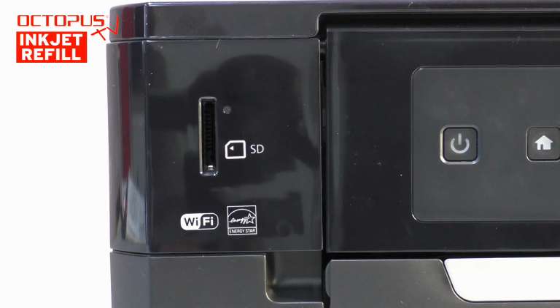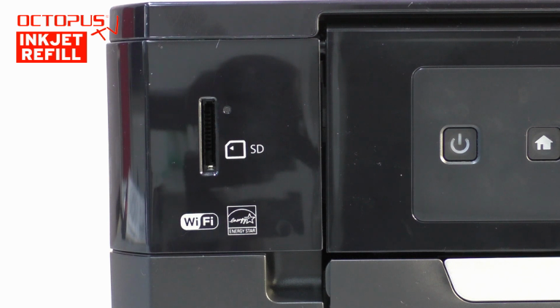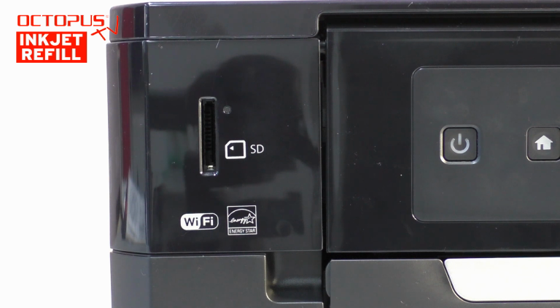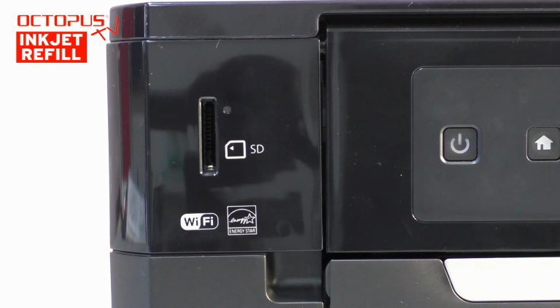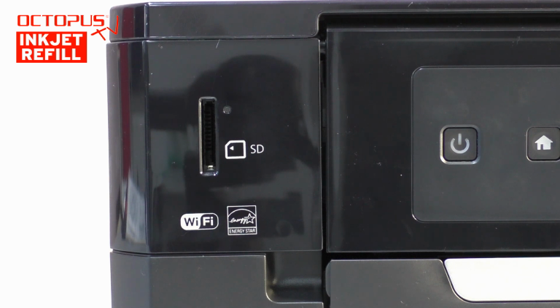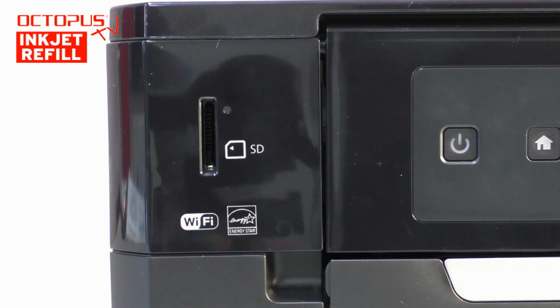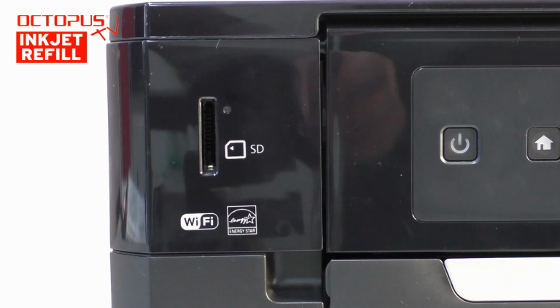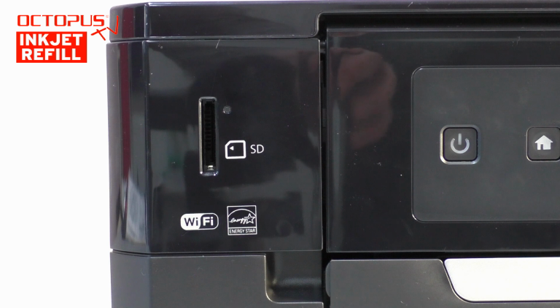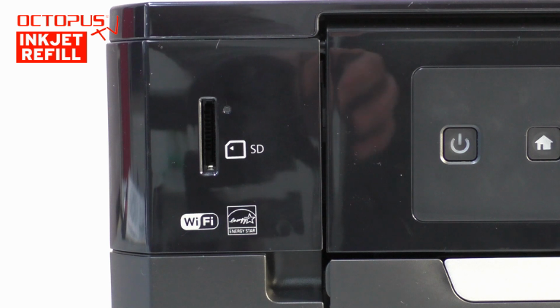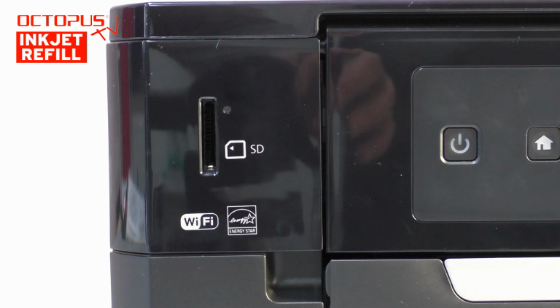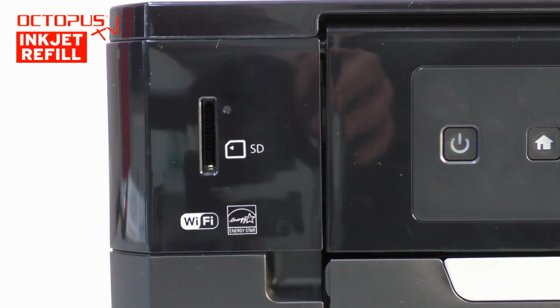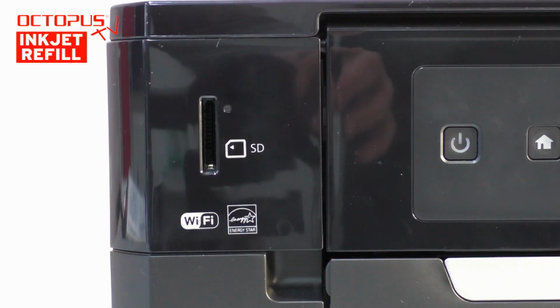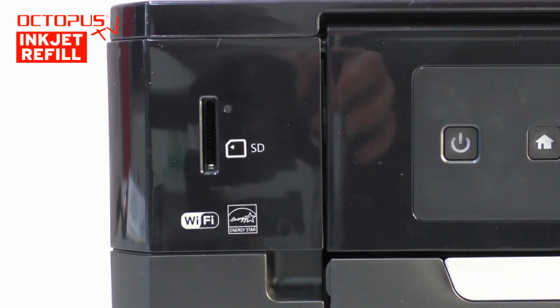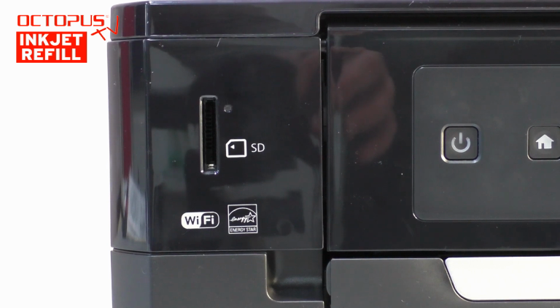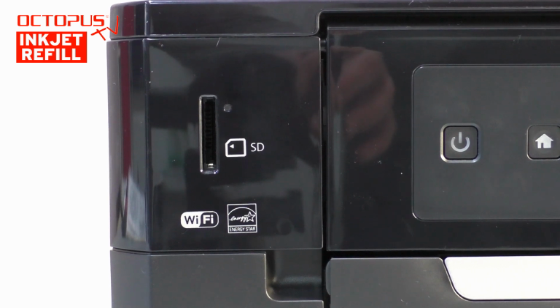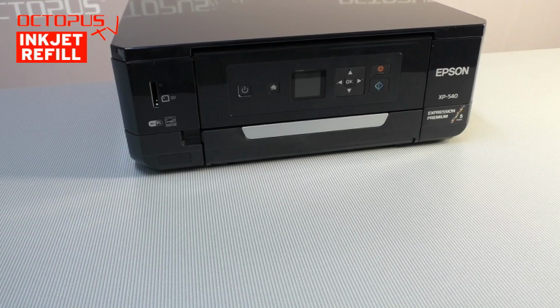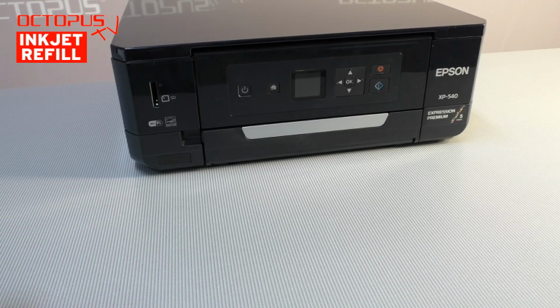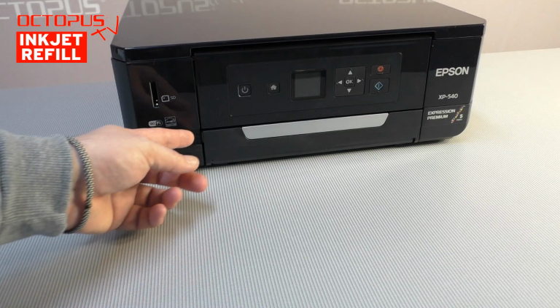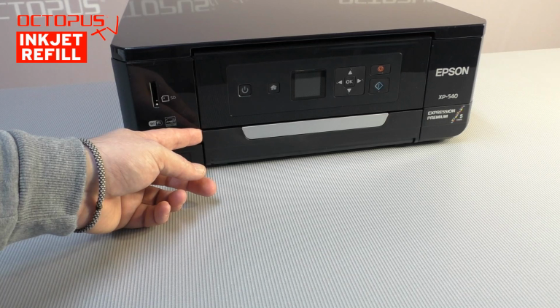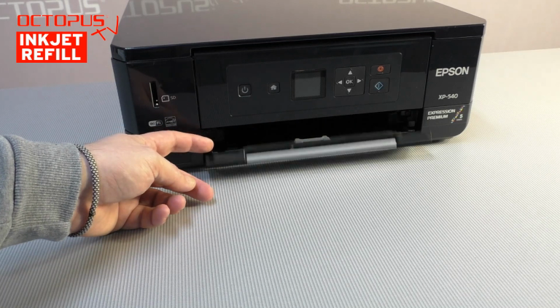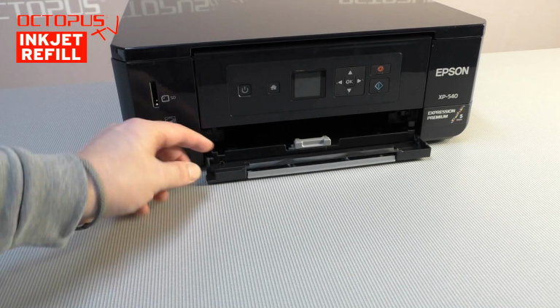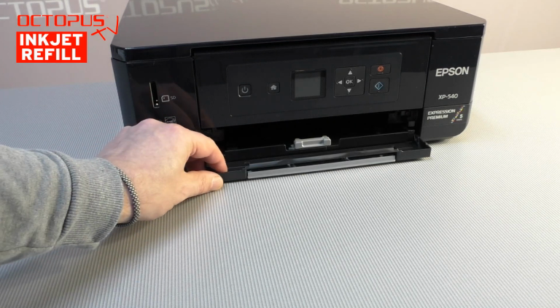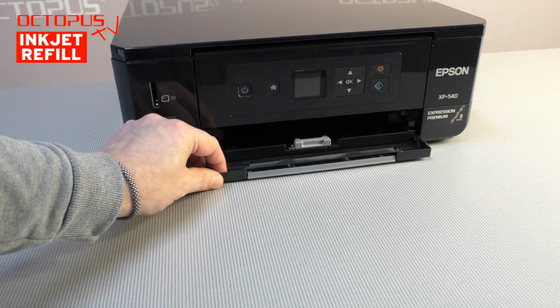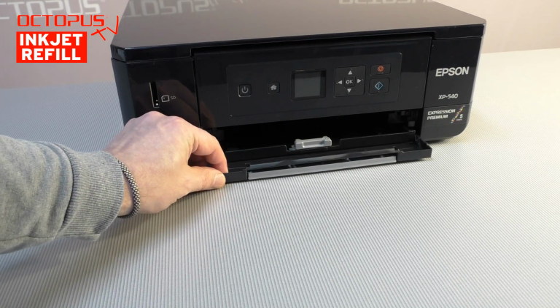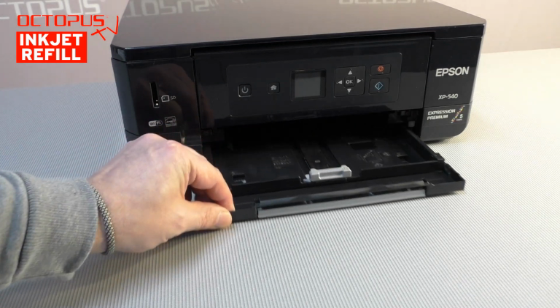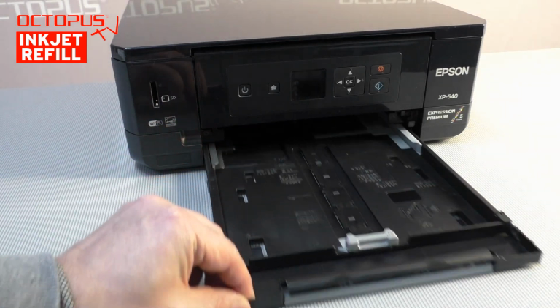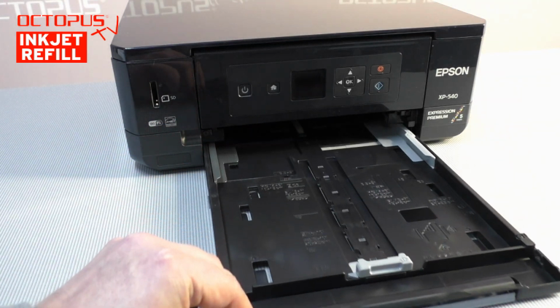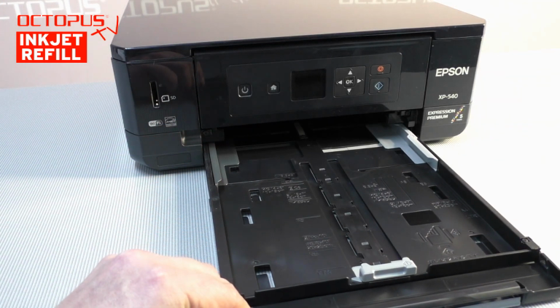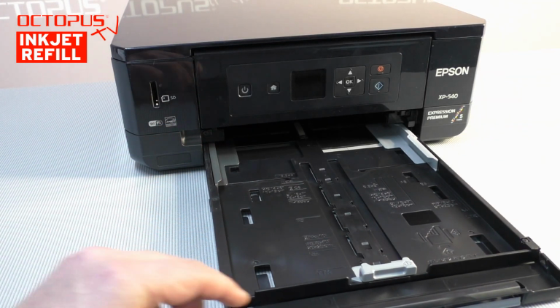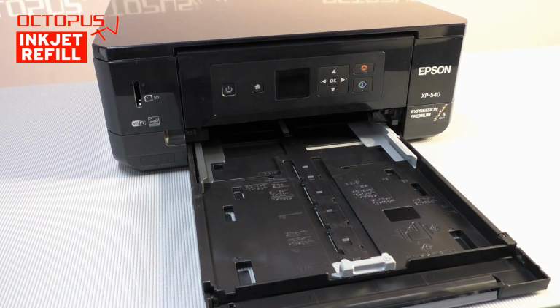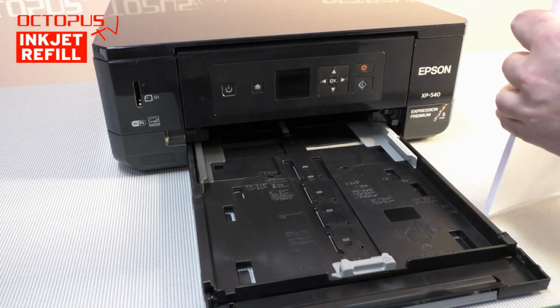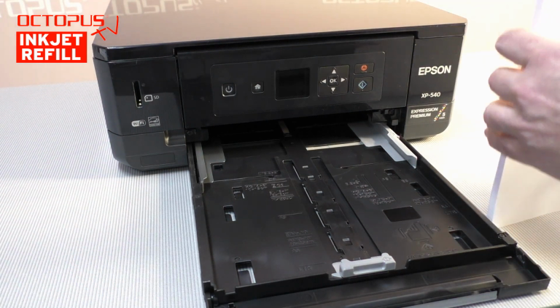The SD card slot can be used to print, for example, photos directly from such a storage device. Right below the control panel the printer has a paper tray. The paper tray might not be big,